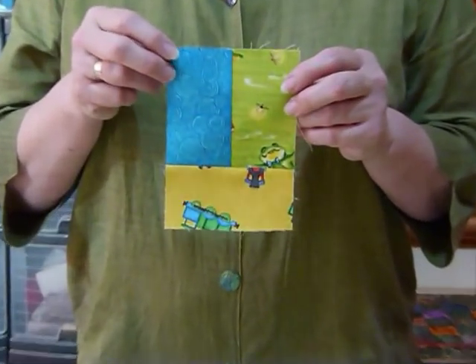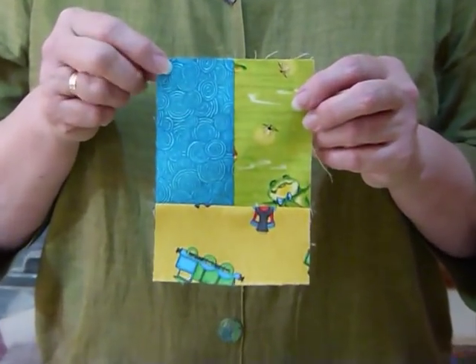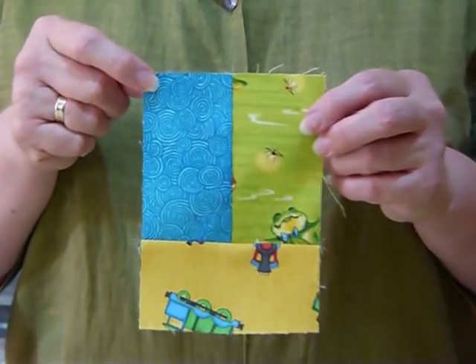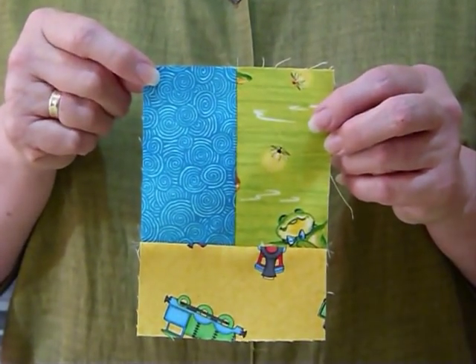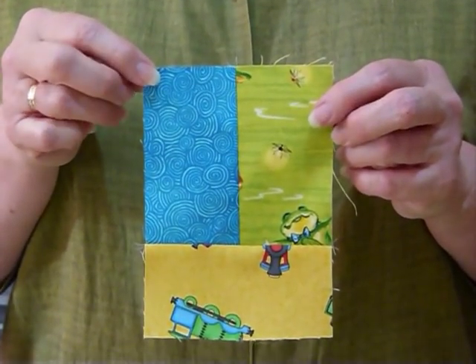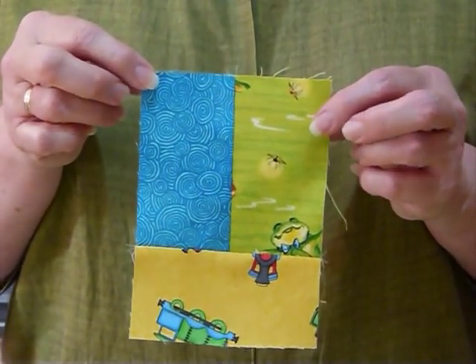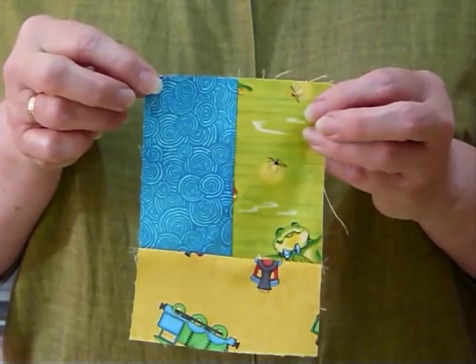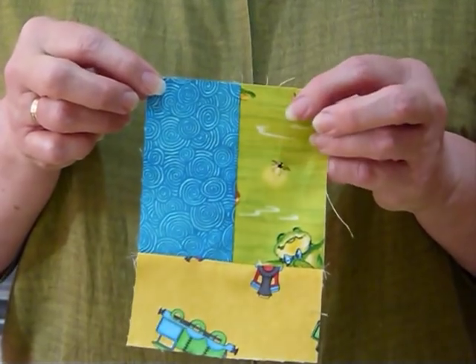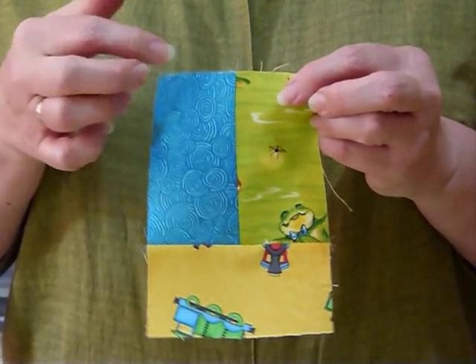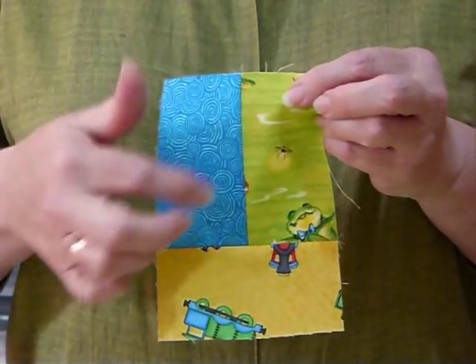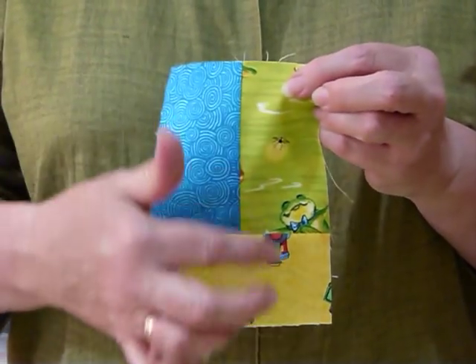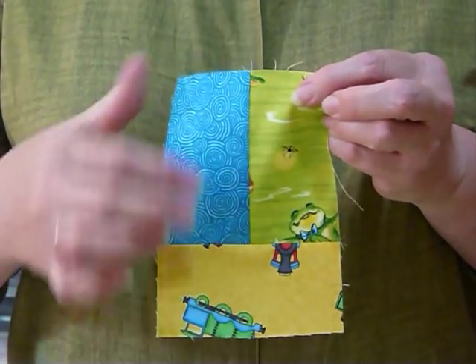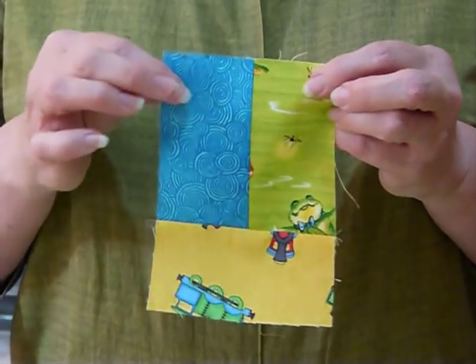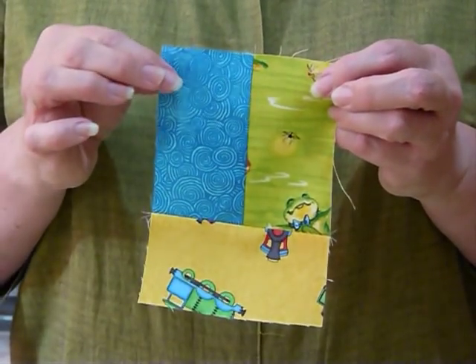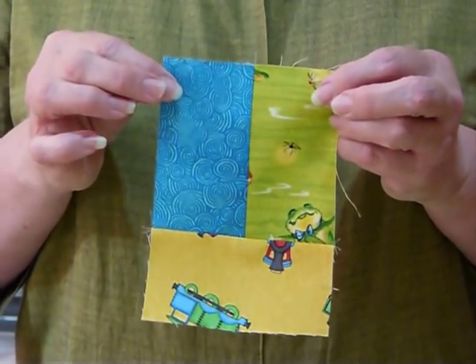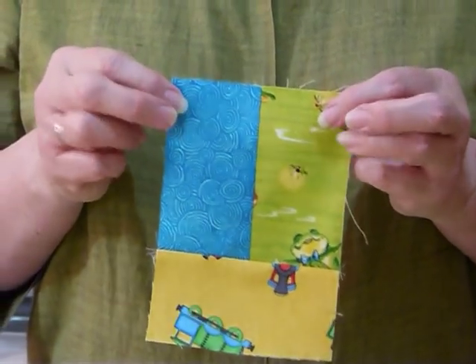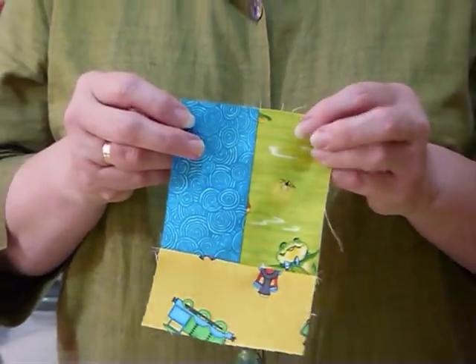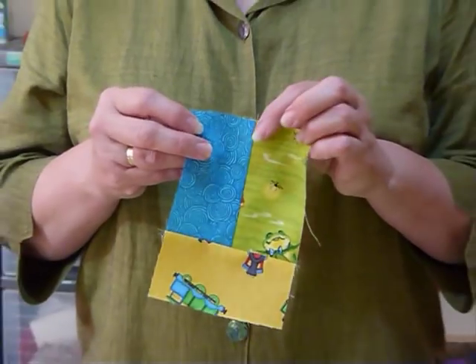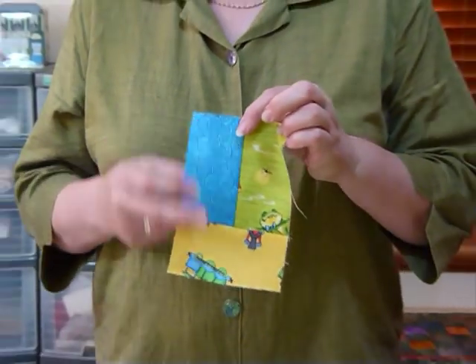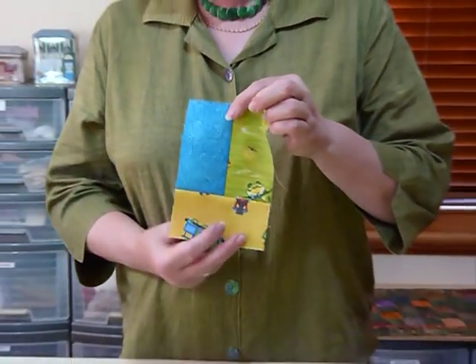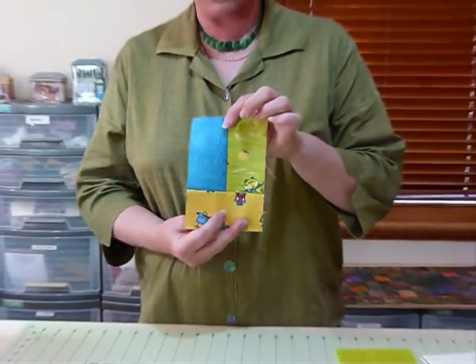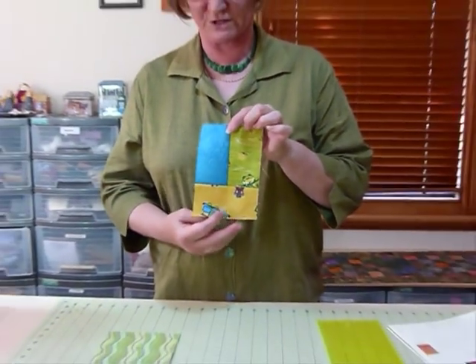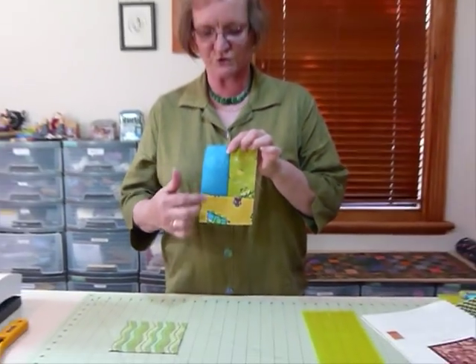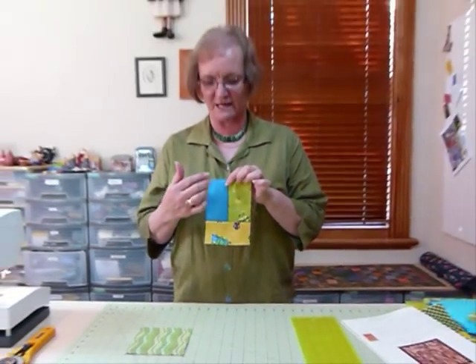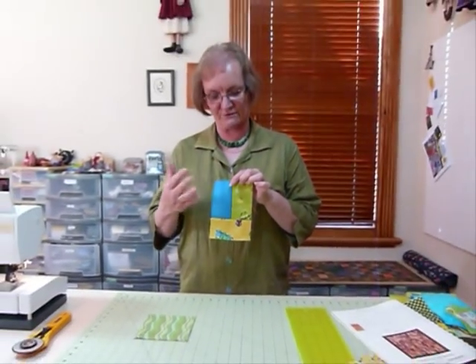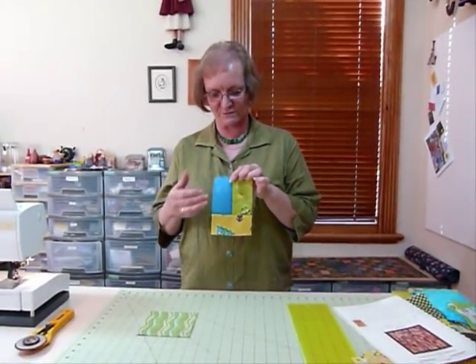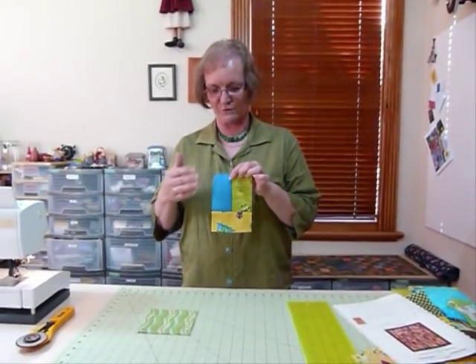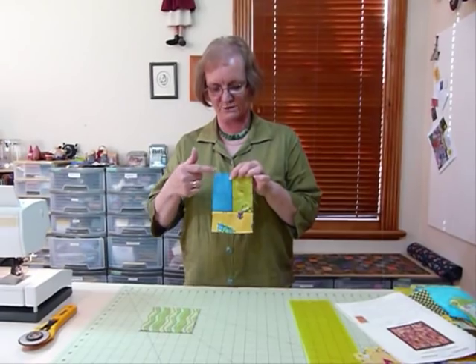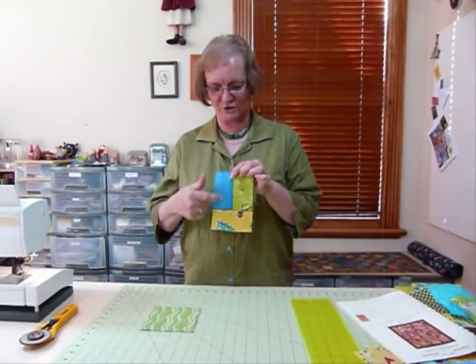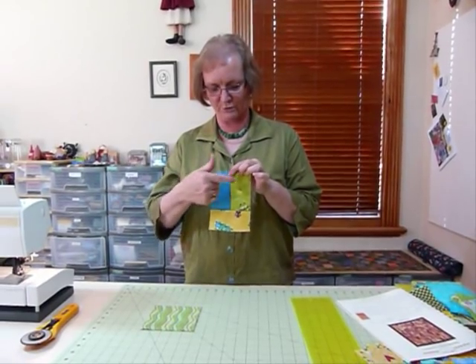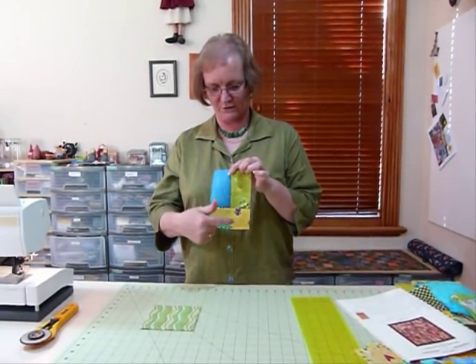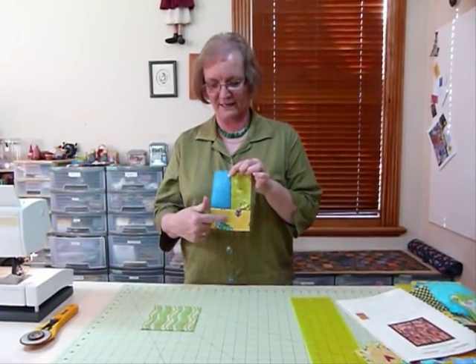This is a little block that I've simply called 'rectangles.' It's really just three rectangles, but it's quite versatile and fun. I've chosen for this one to use three colors — different fabrics but all within color — so I've chosen blue, green, and yellow.